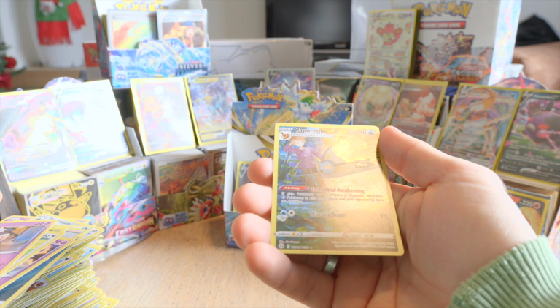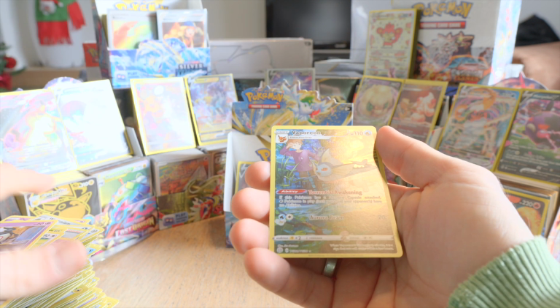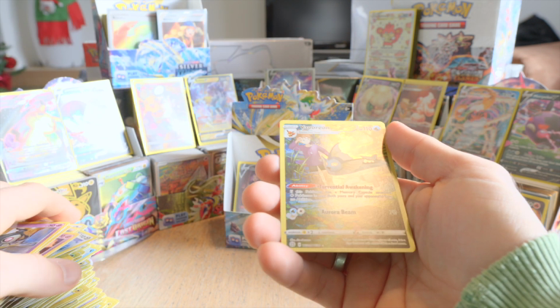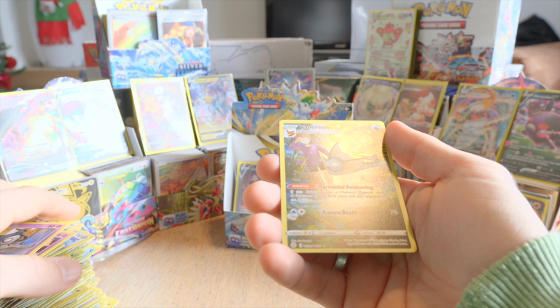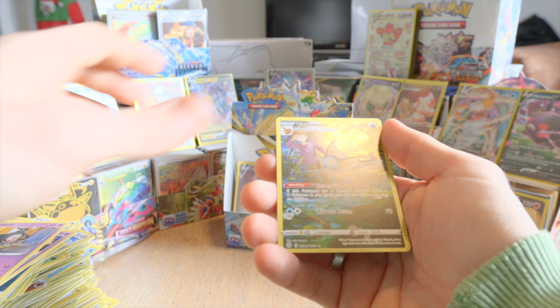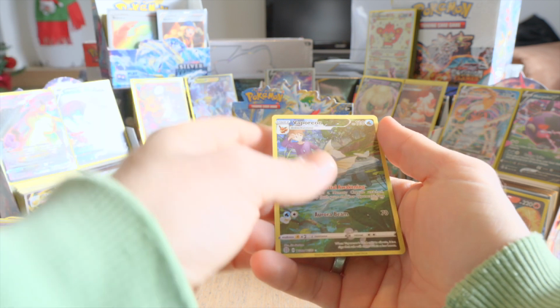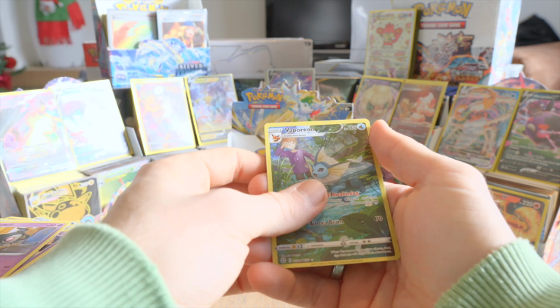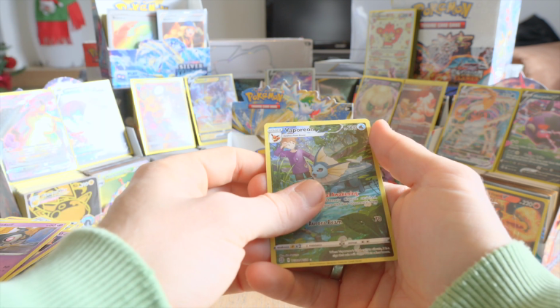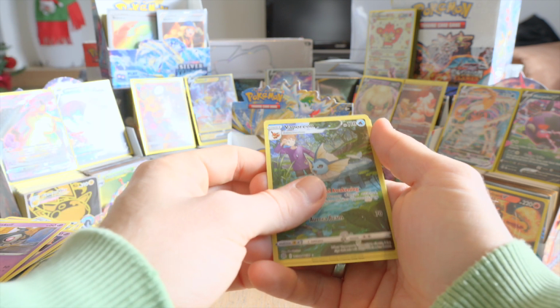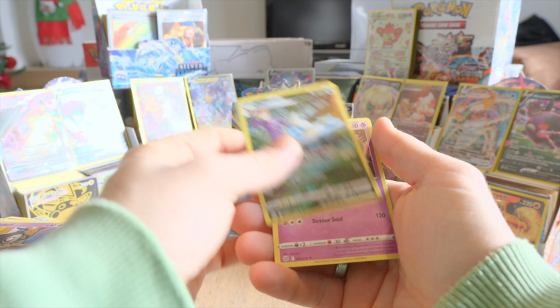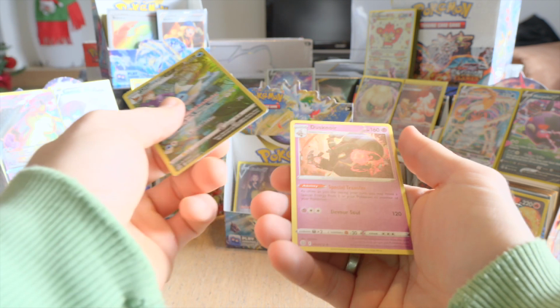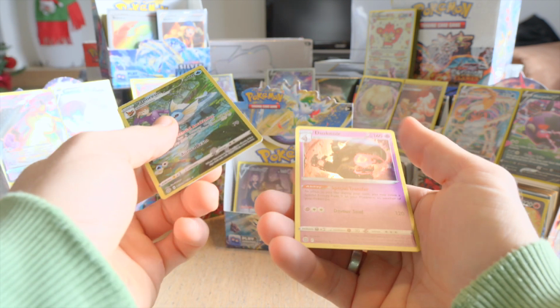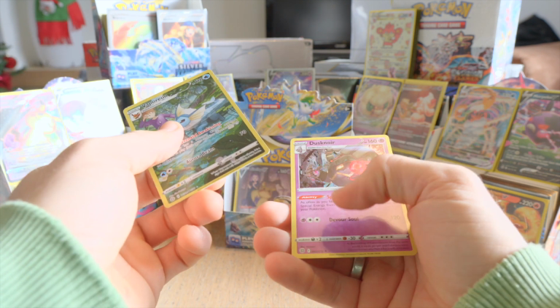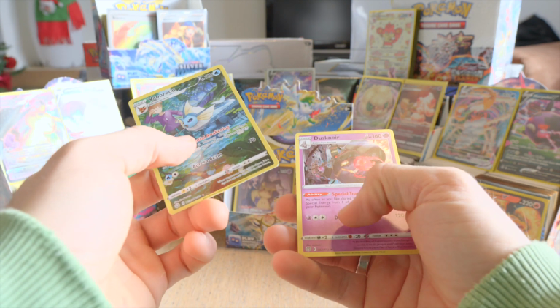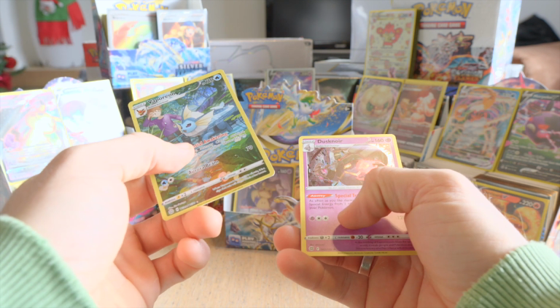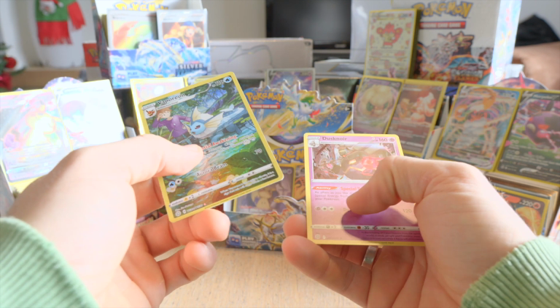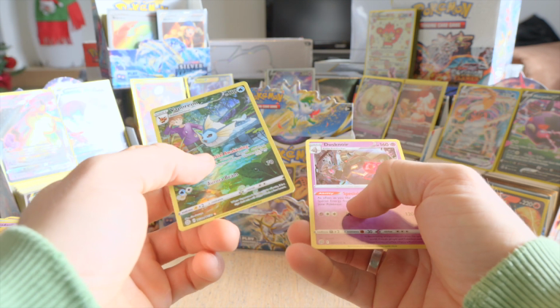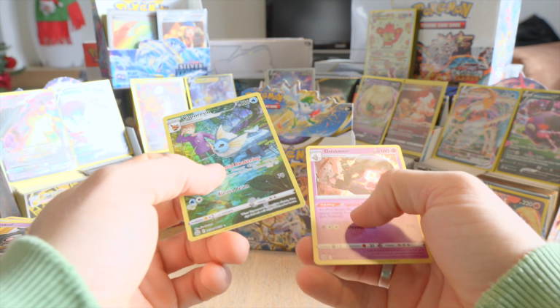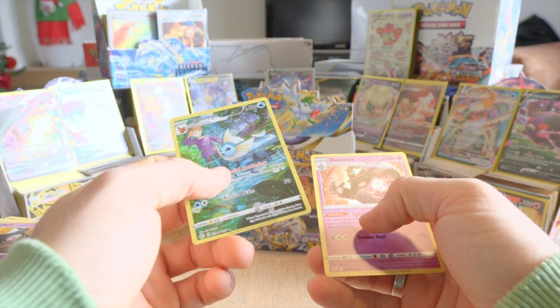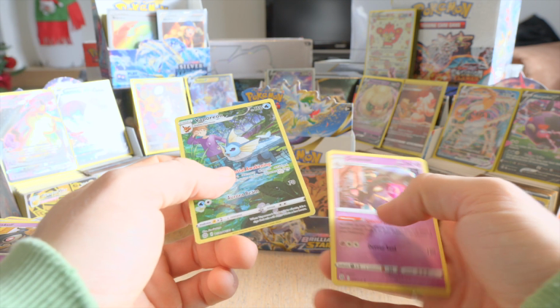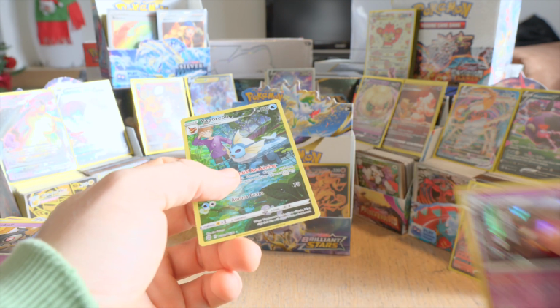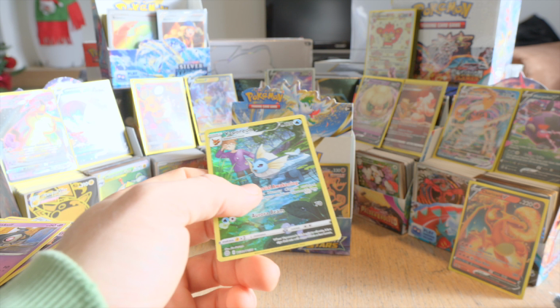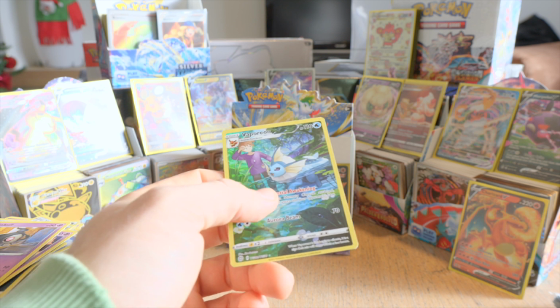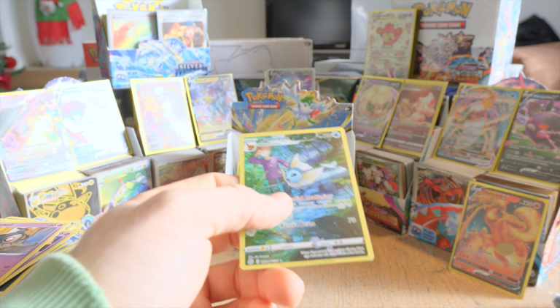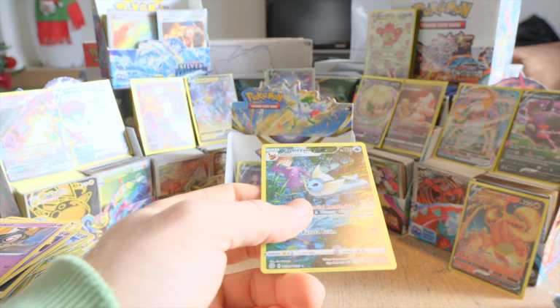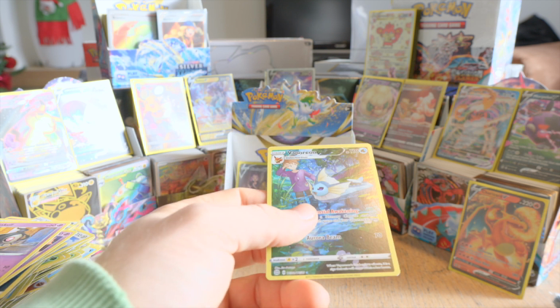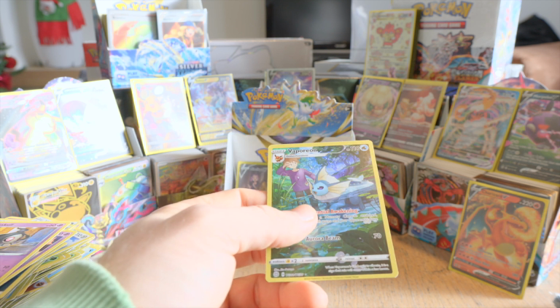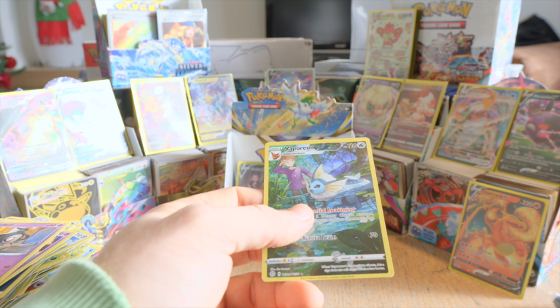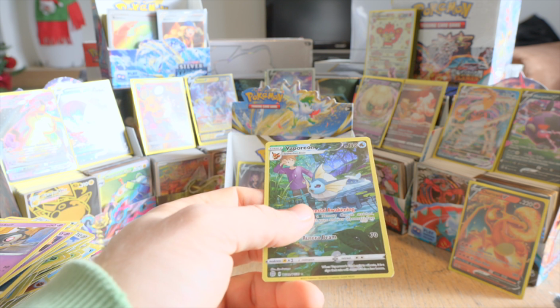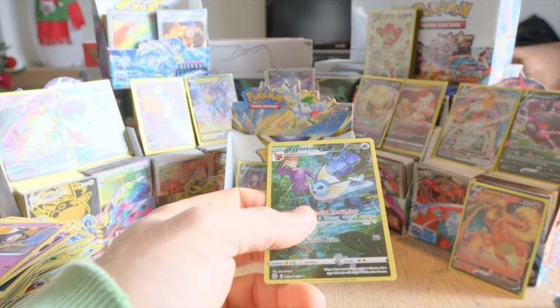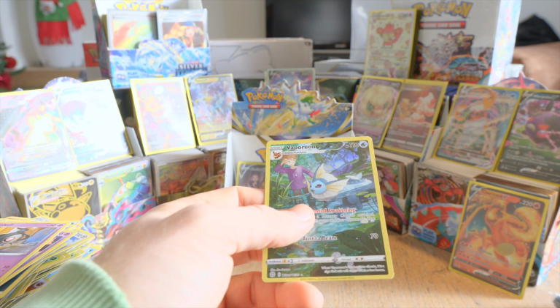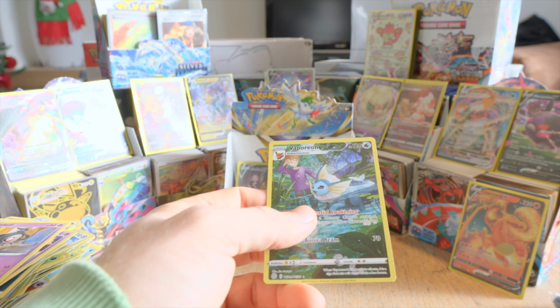Oh, Vaporeon Full Art! What a nice ending! And a holo Dusknoir. Damn. That was a good ending — that was a really good ending.